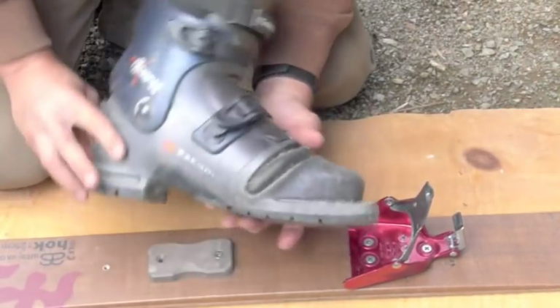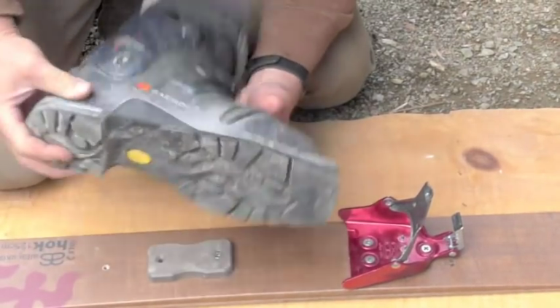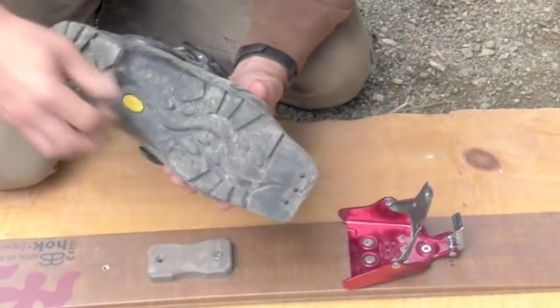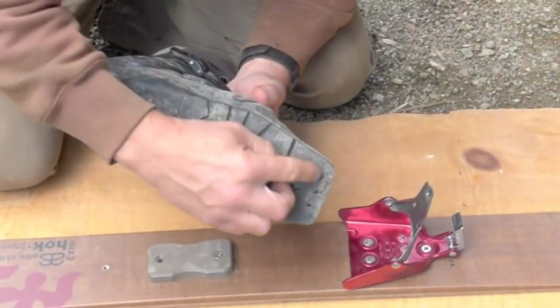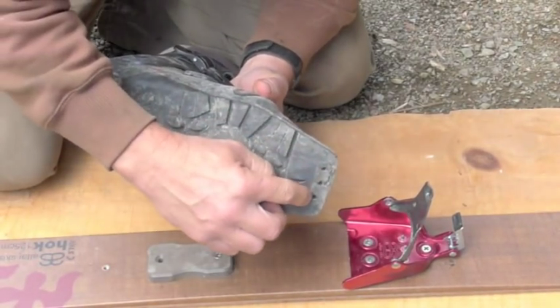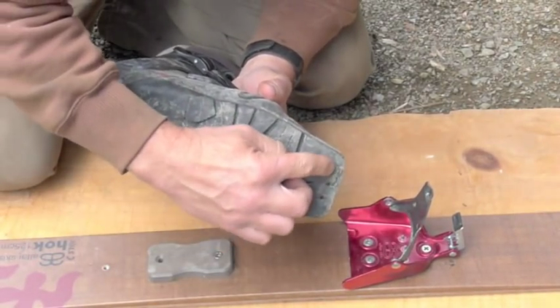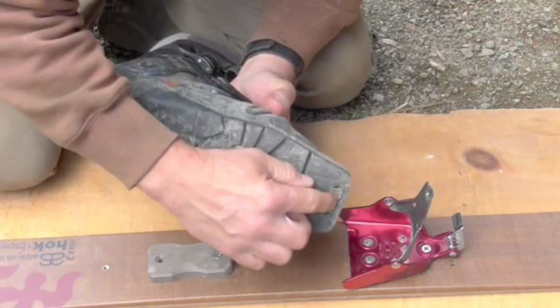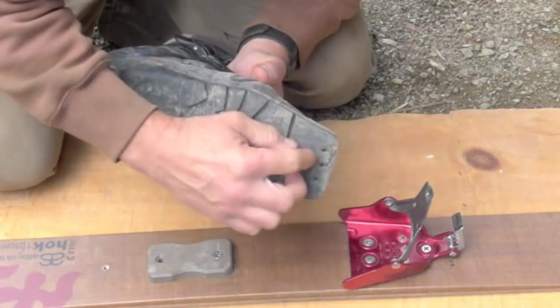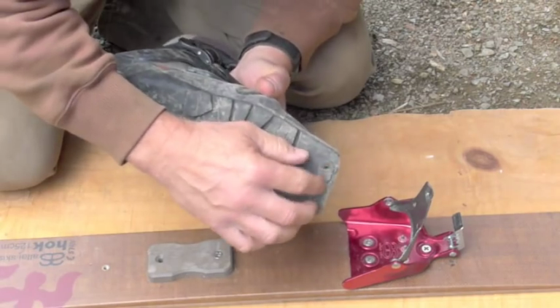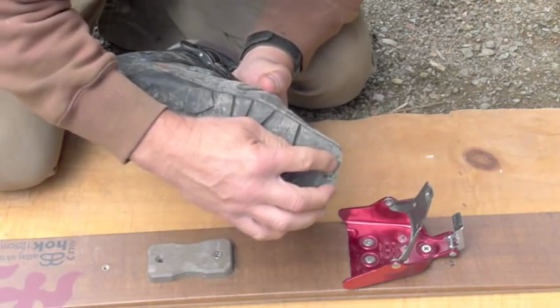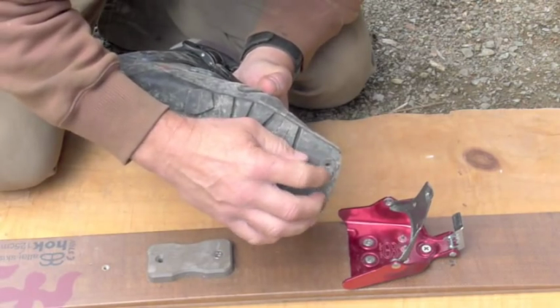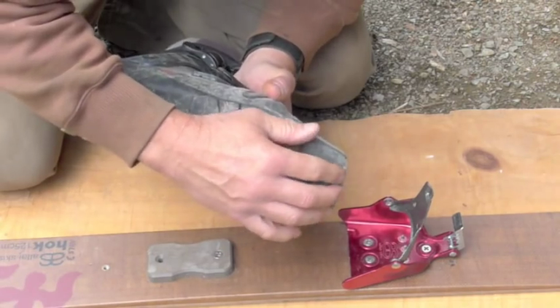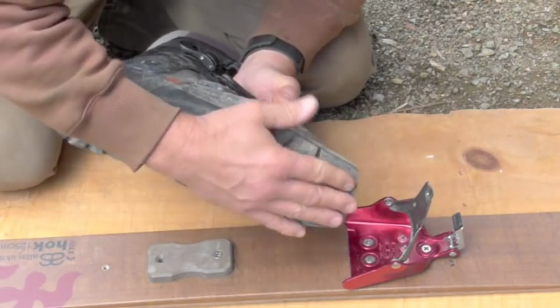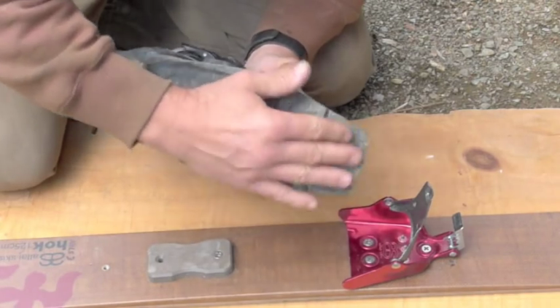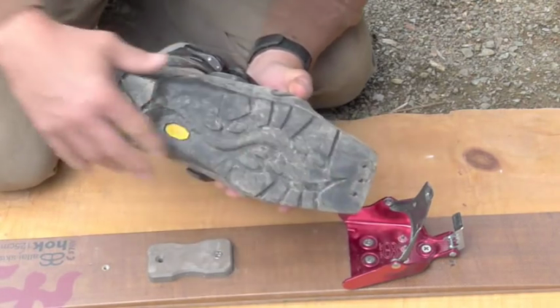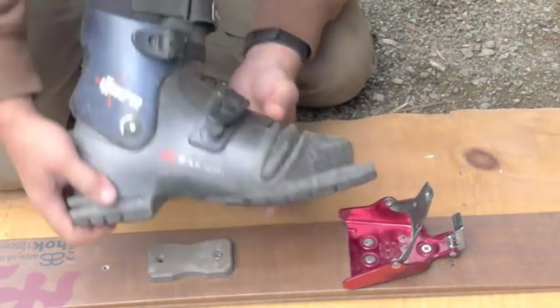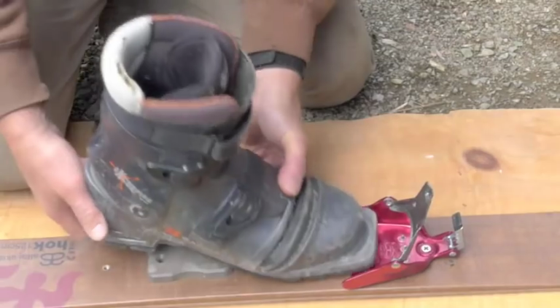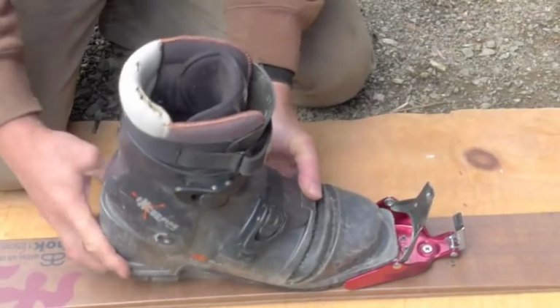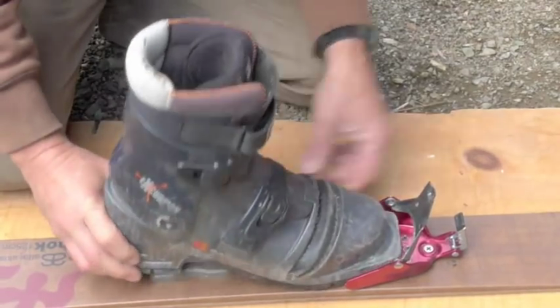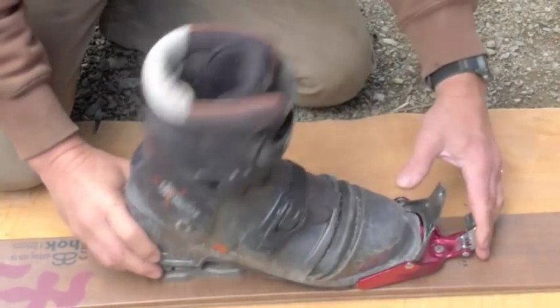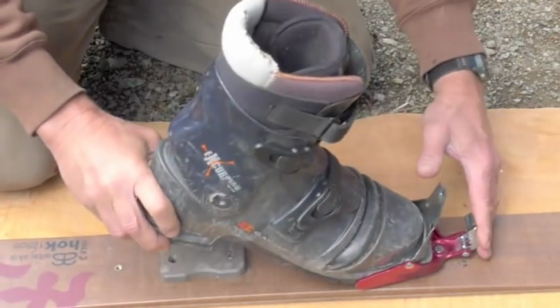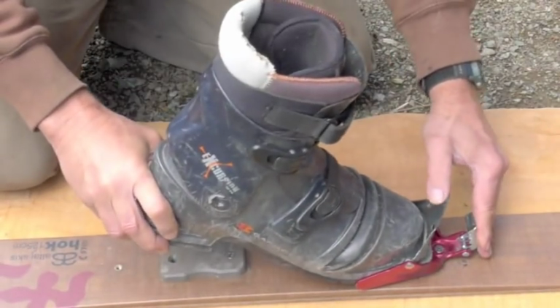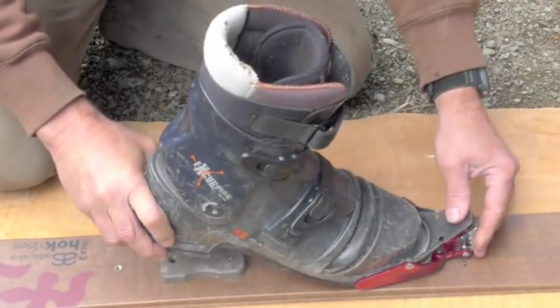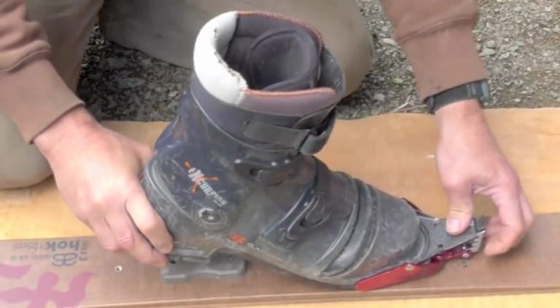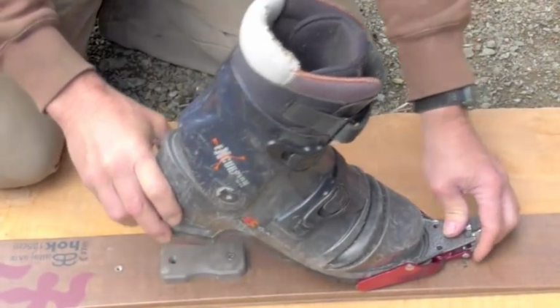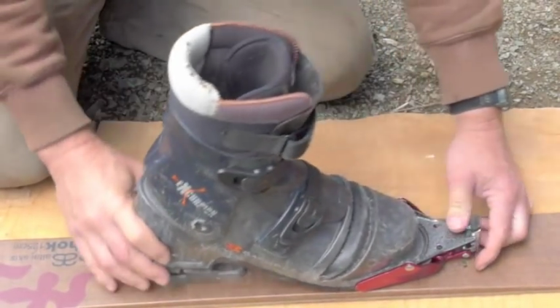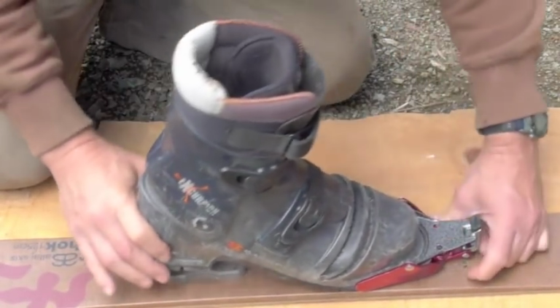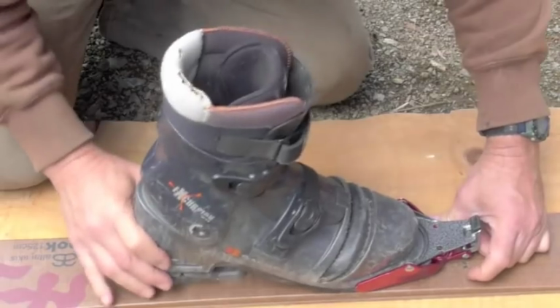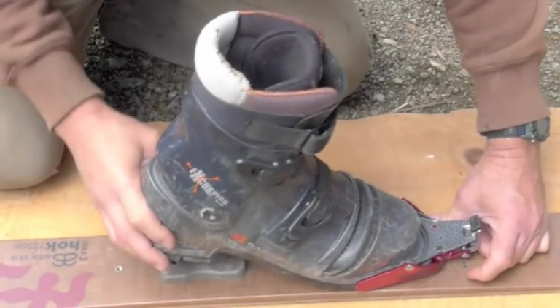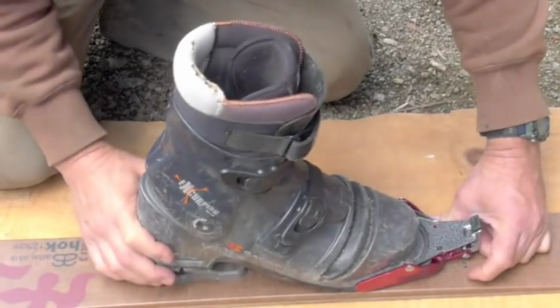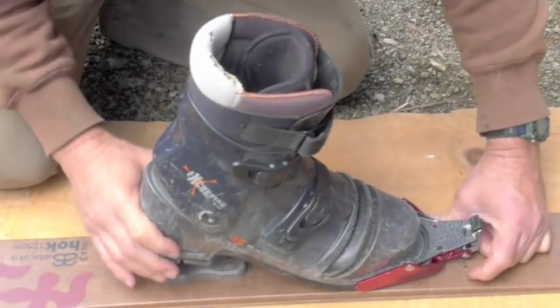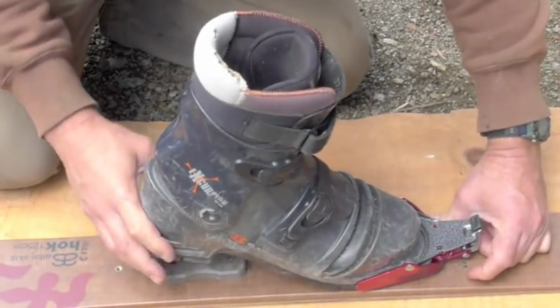The danger is if you don't get it situated right on the holes, it won't be clicked in properly. So make sure that you get the pin holes on the pins — with a little bit of time you can get used to doing that.